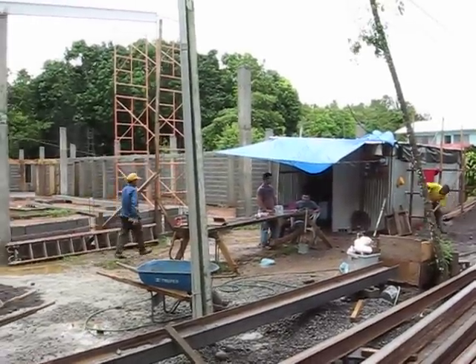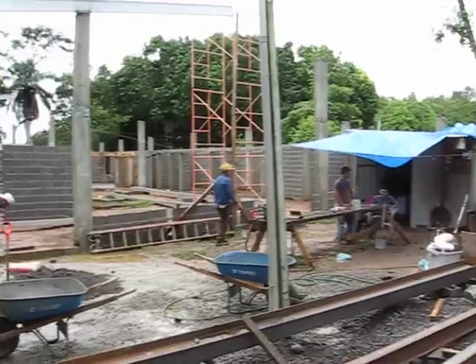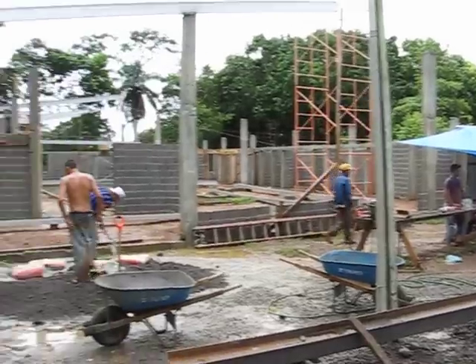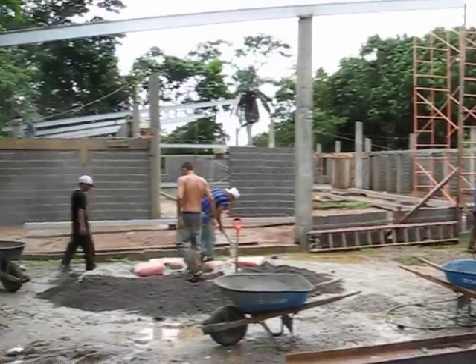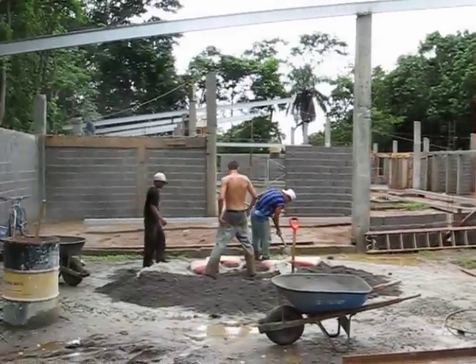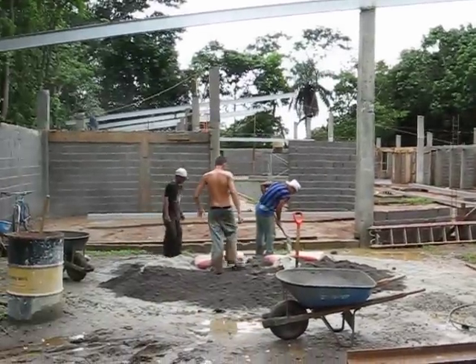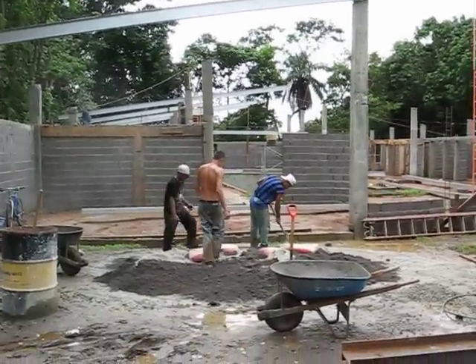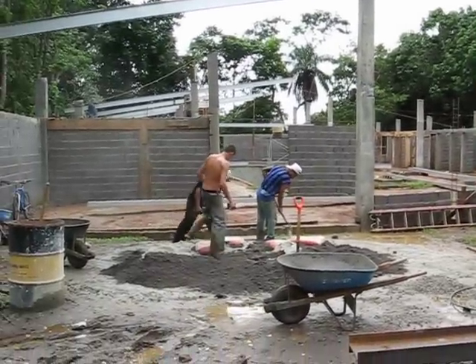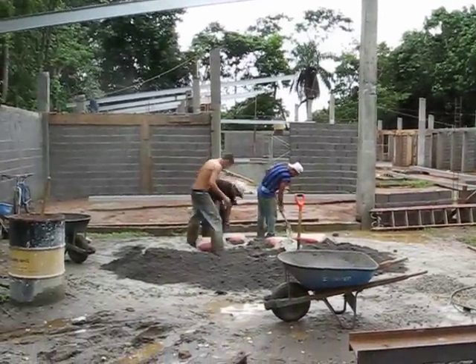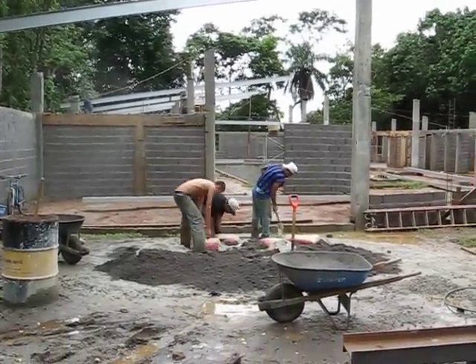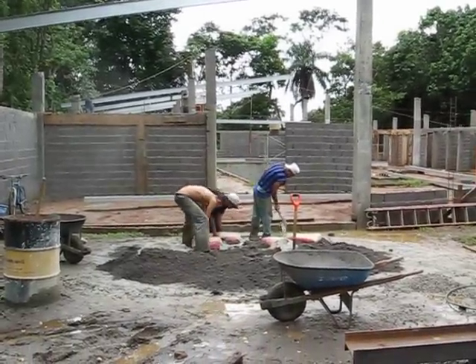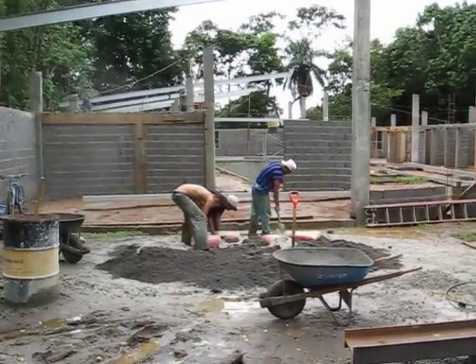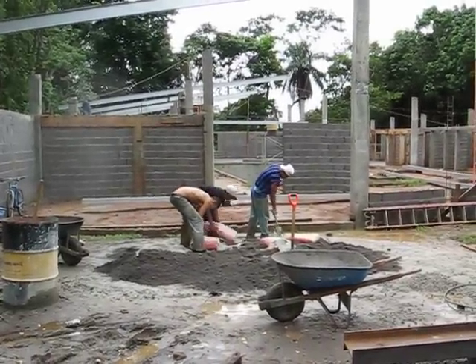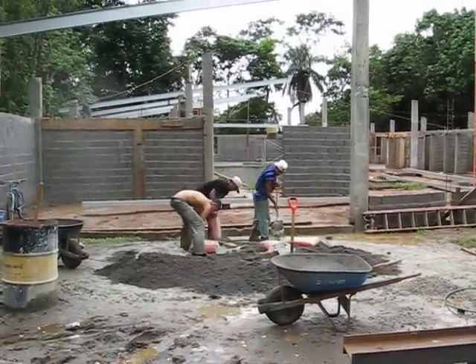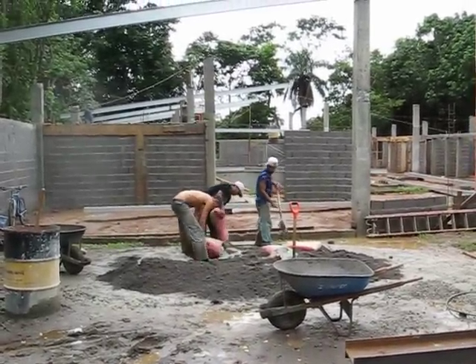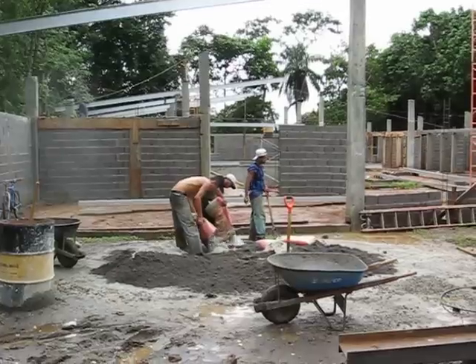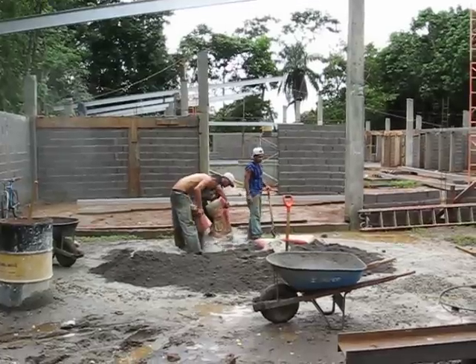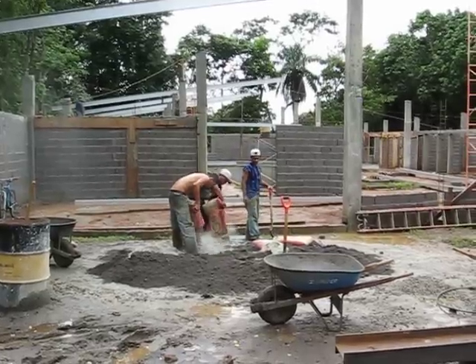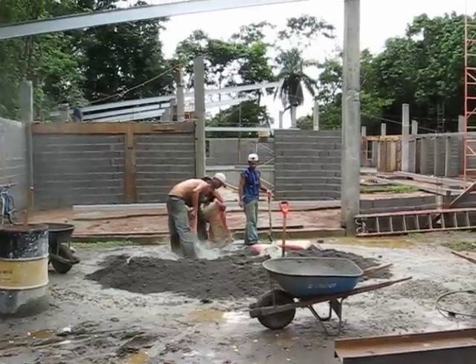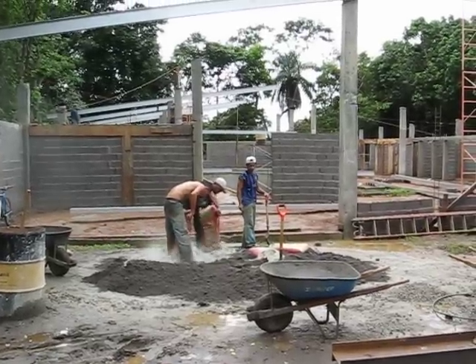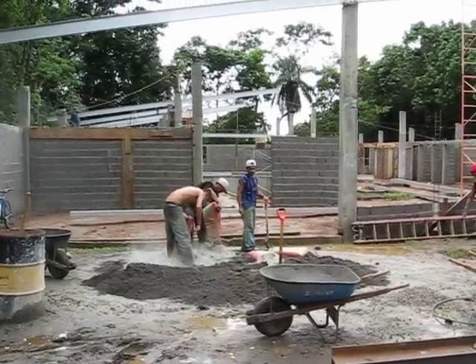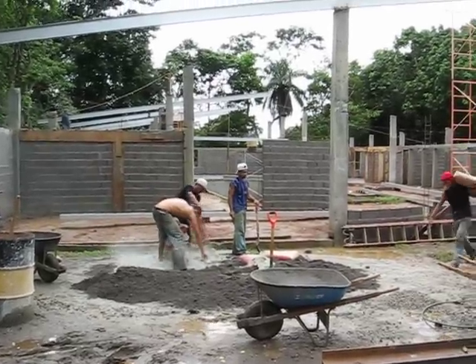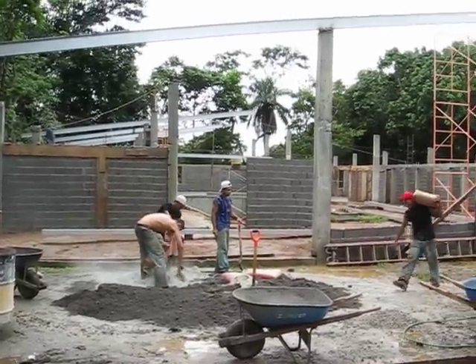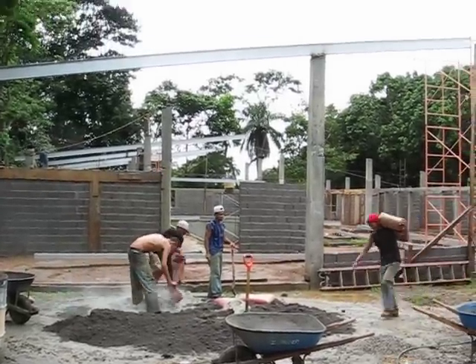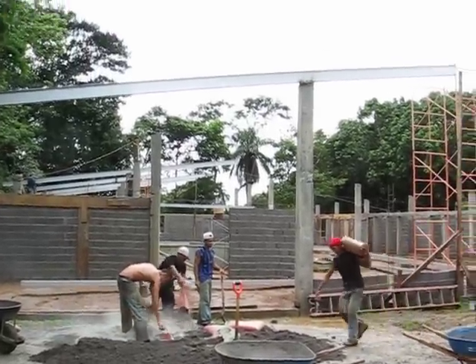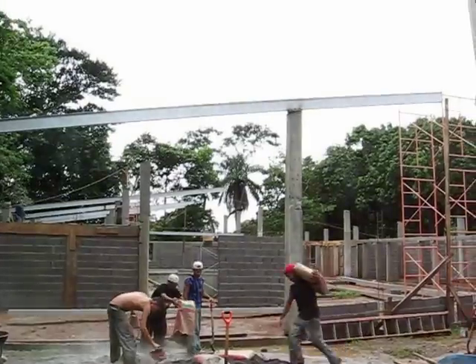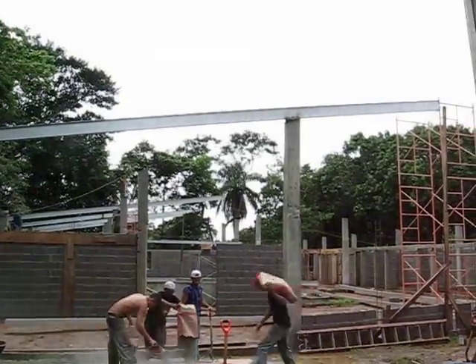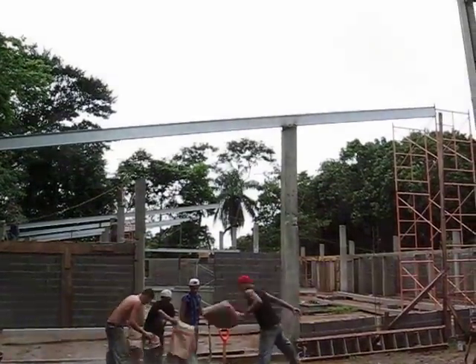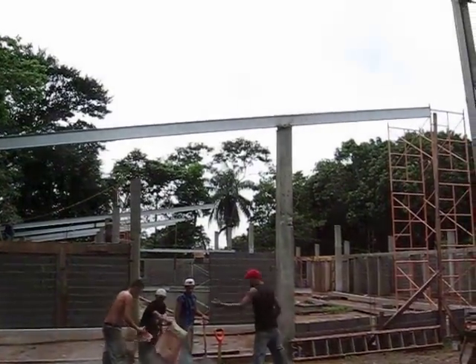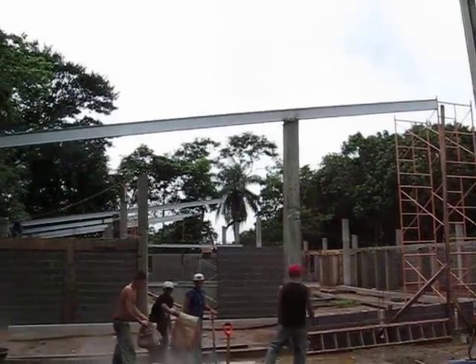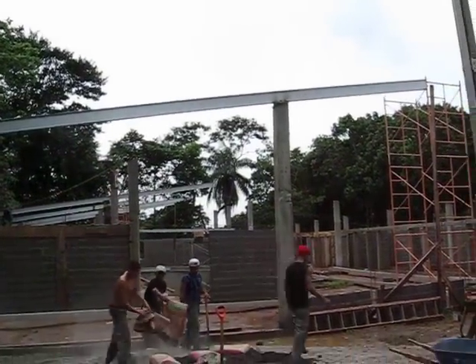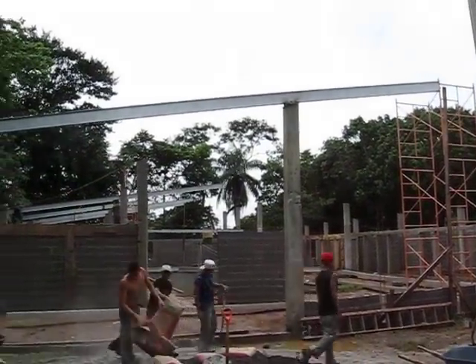Nothing's changed here. There's the cement mixer still running — the Panamanian cement mixer. We're pouring some more on top of the walls, but the reason for today's video is the beams. You can see we started to put the steel beams up.